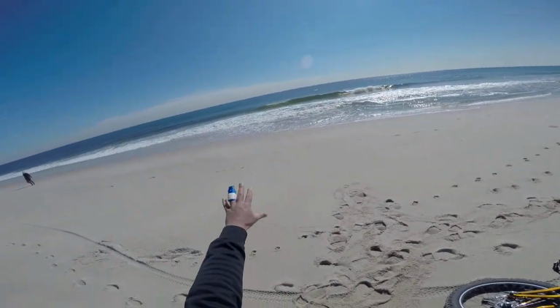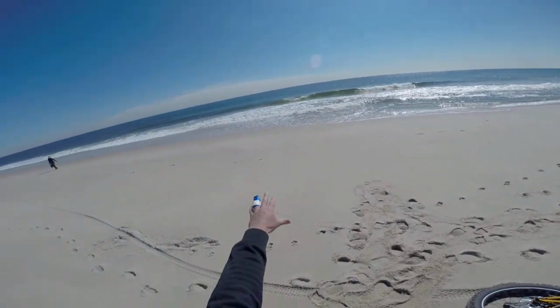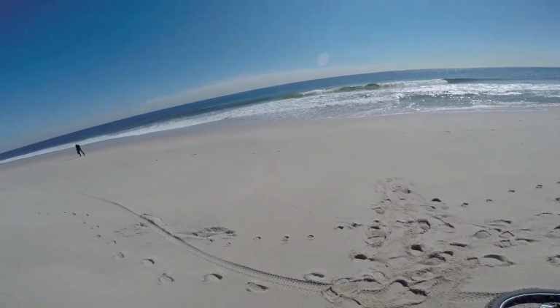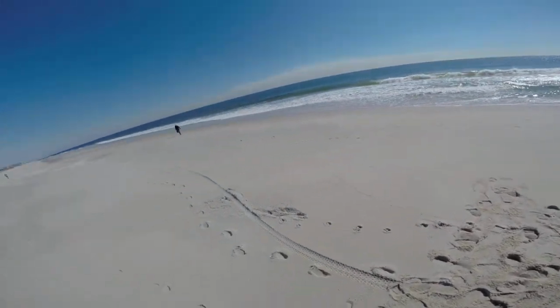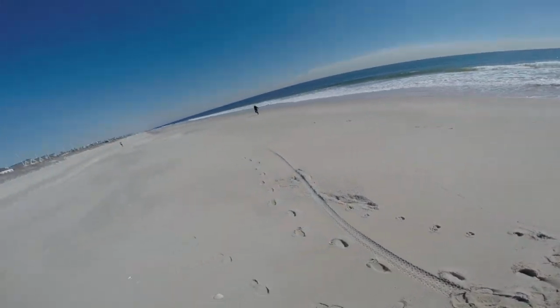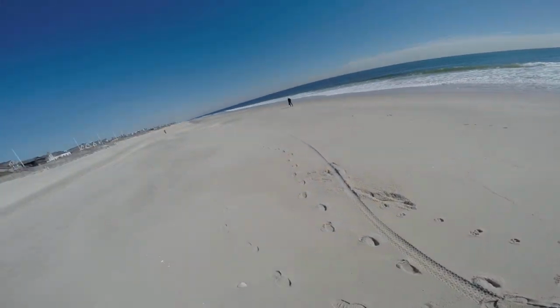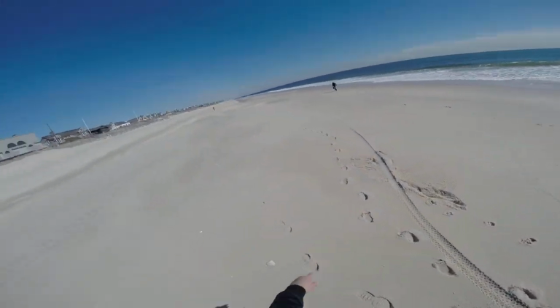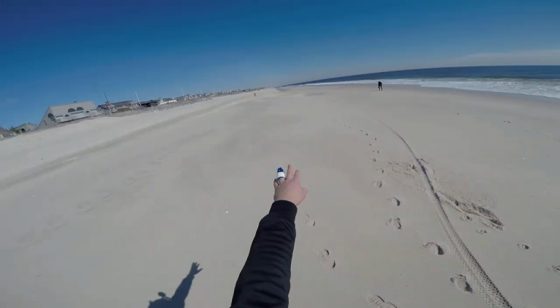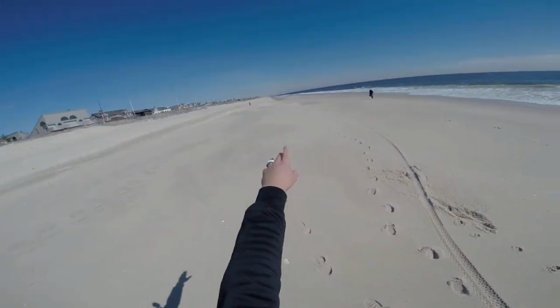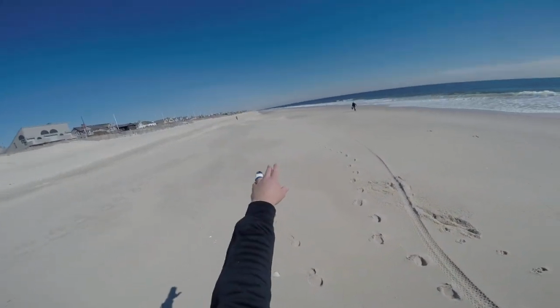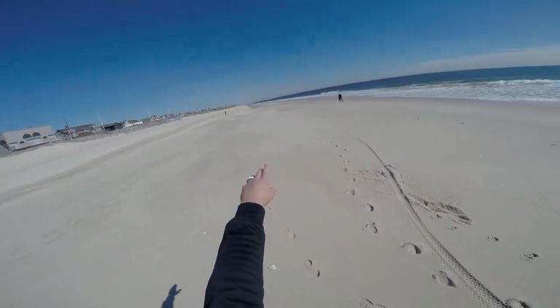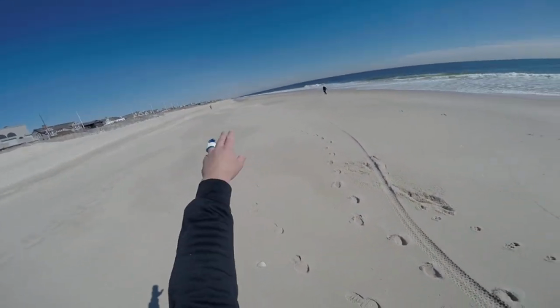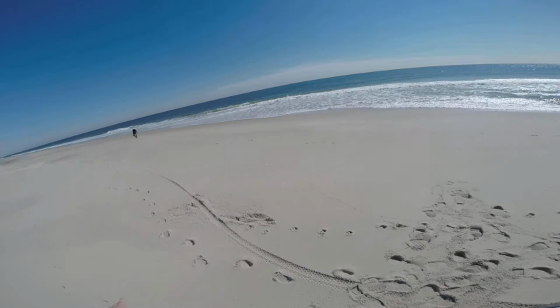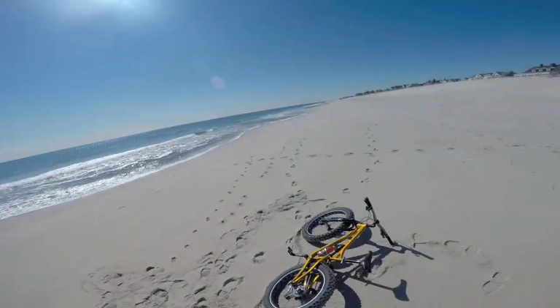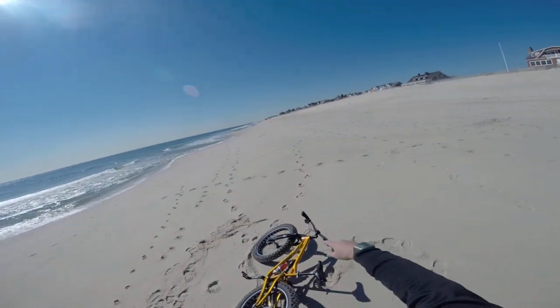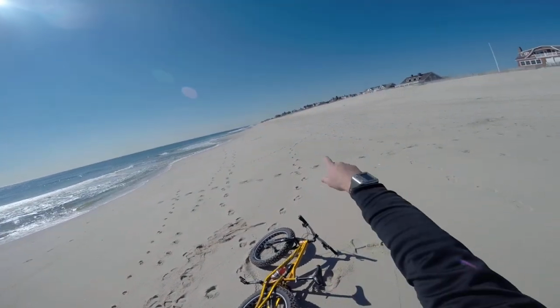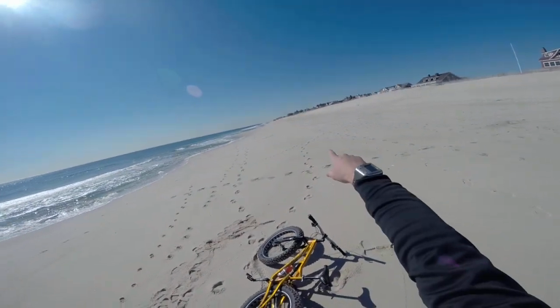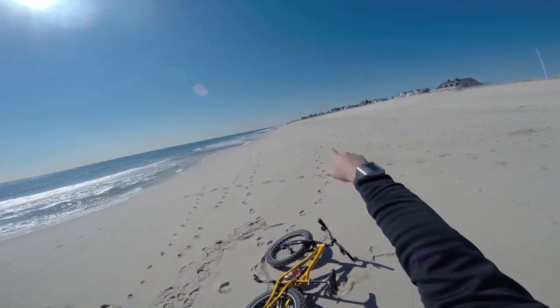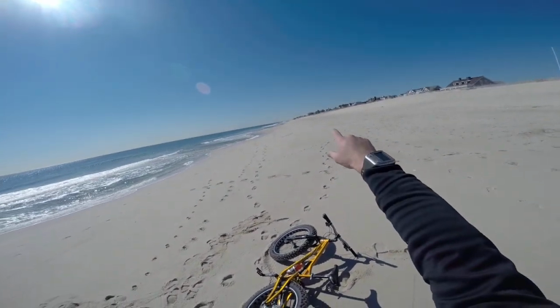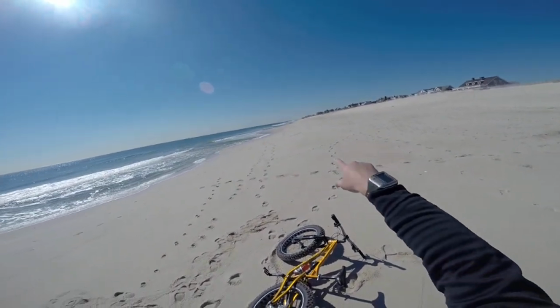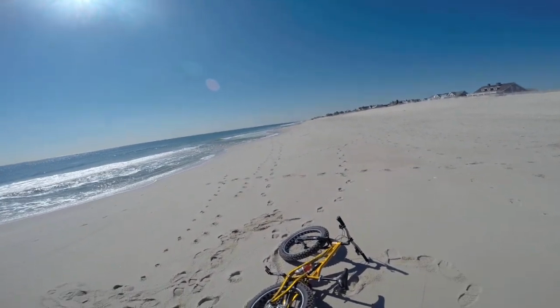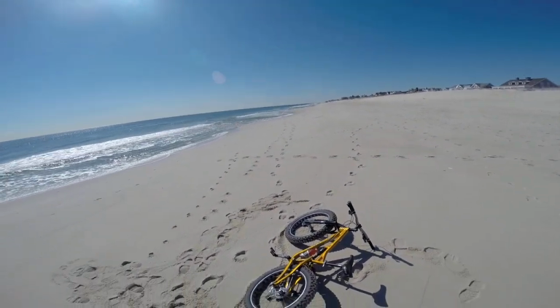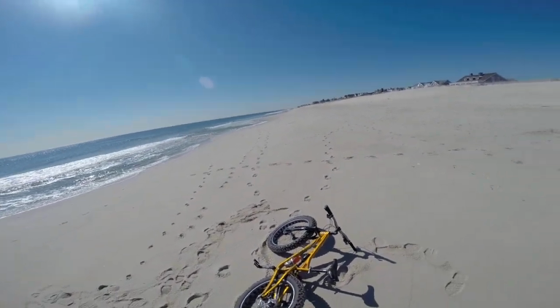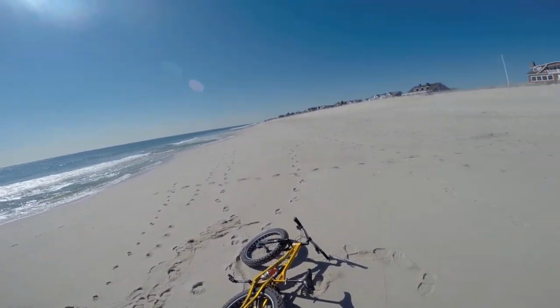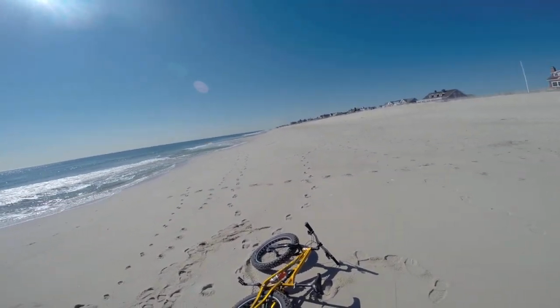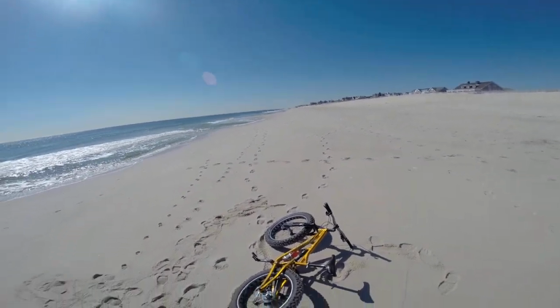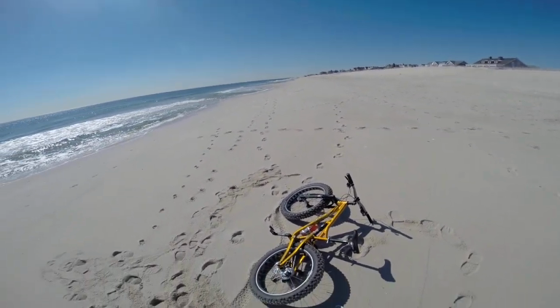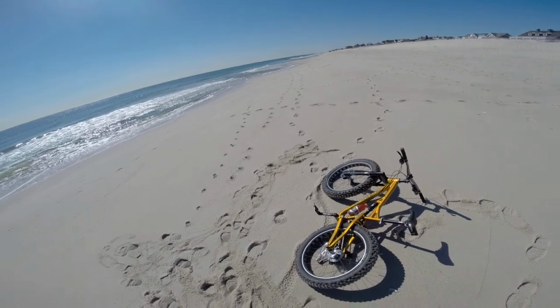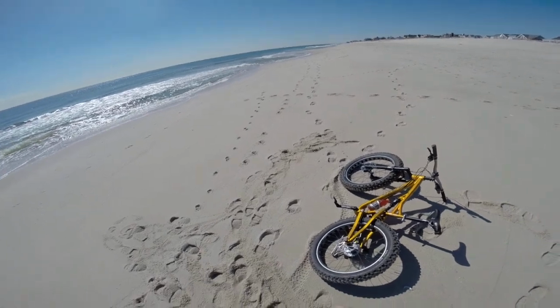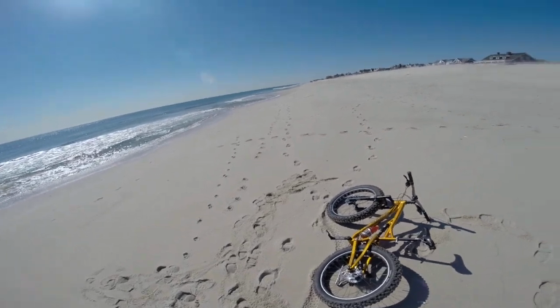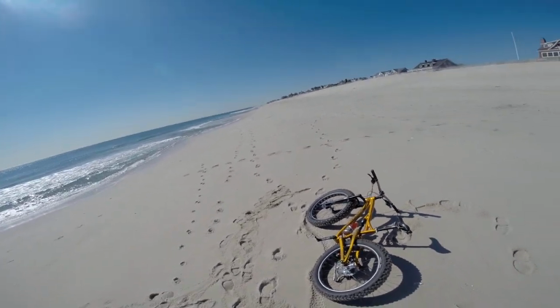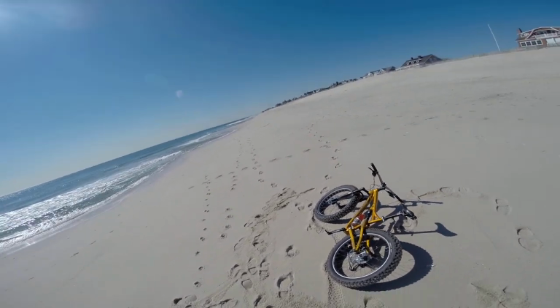This is the Atlantic Ocean. Looking north it's Bay Head and Point Pleasant. To the south we have Seaside Heights — the famous pier with a roller coaster that washed into the ocean.